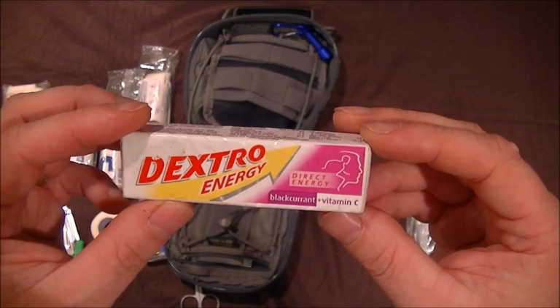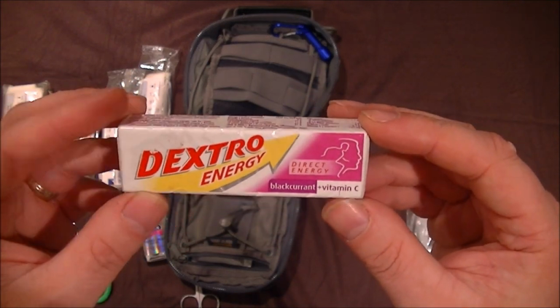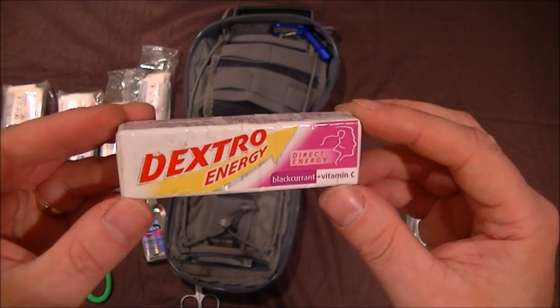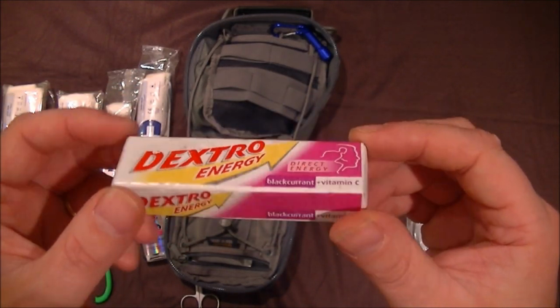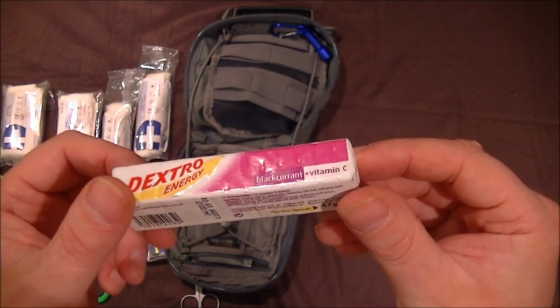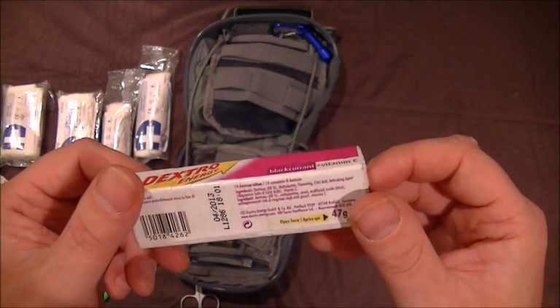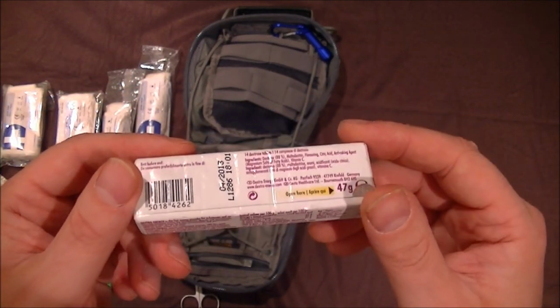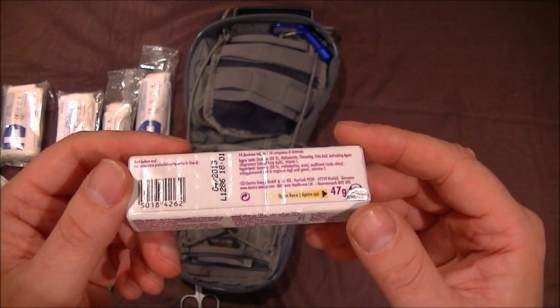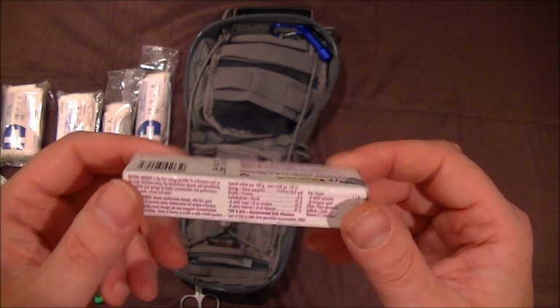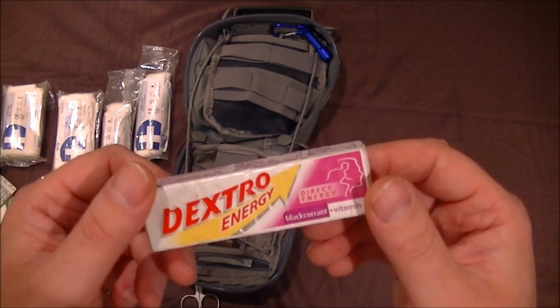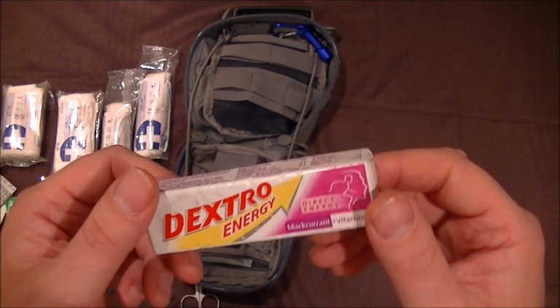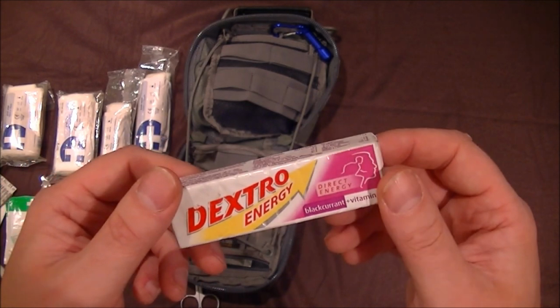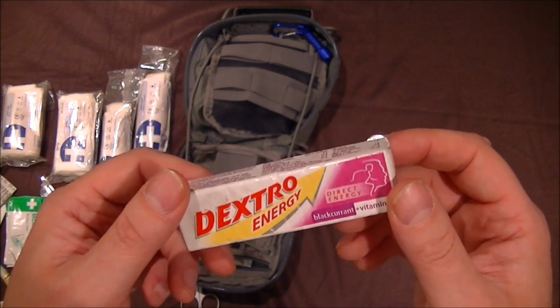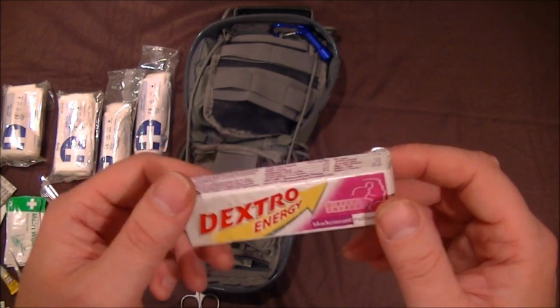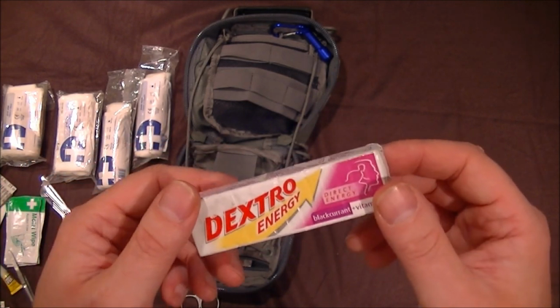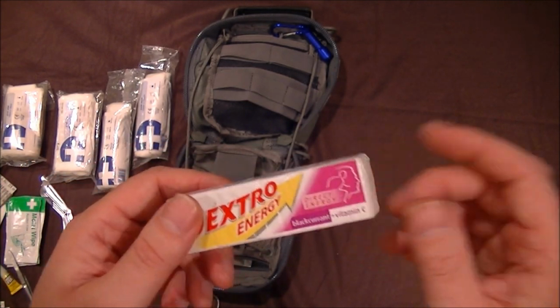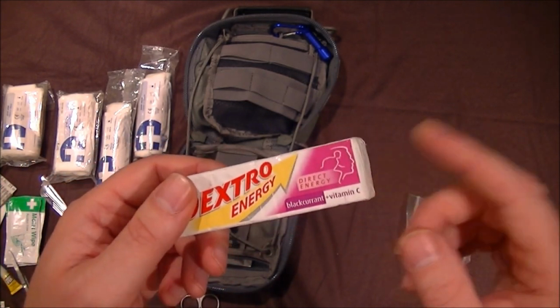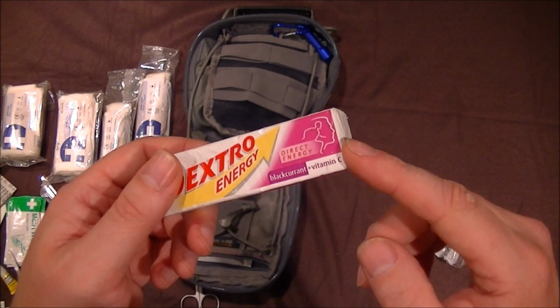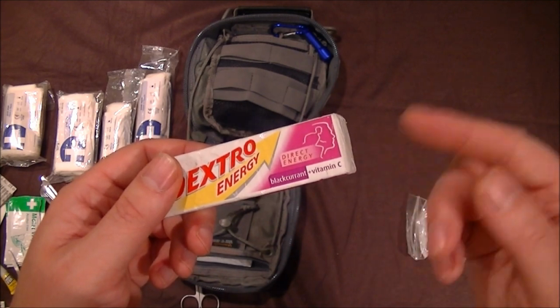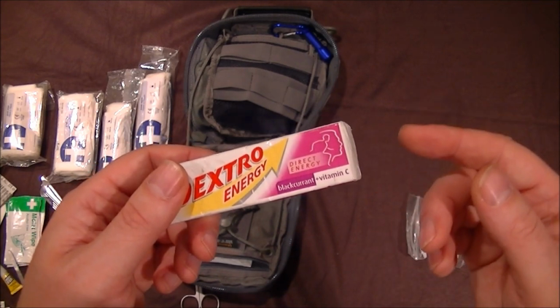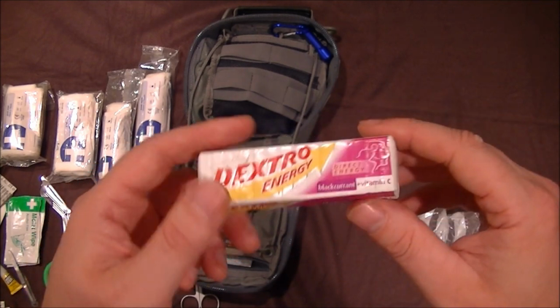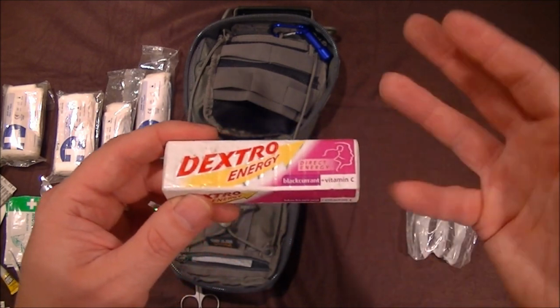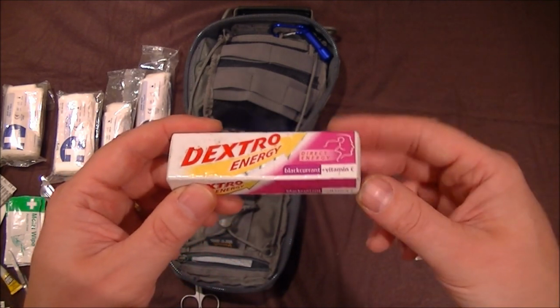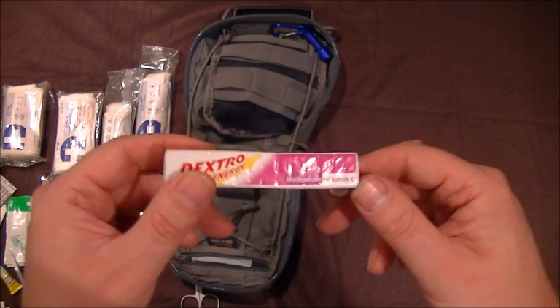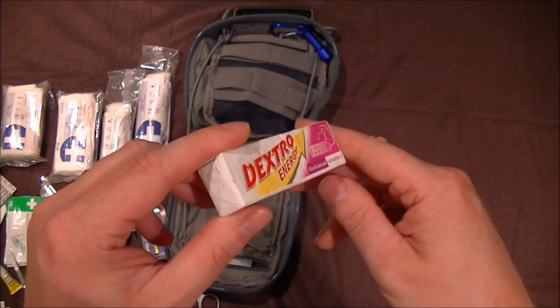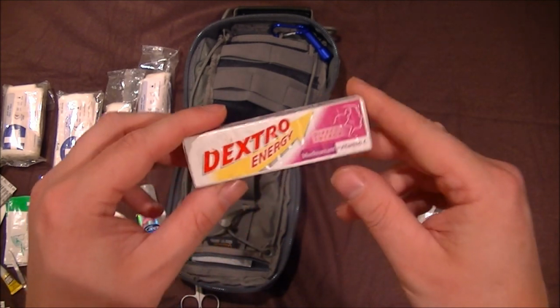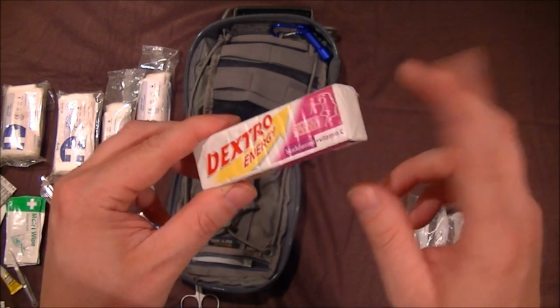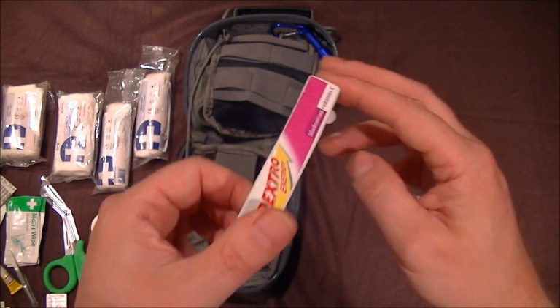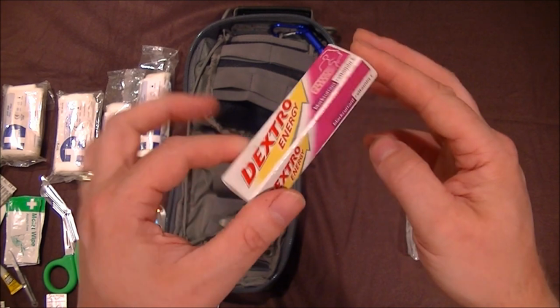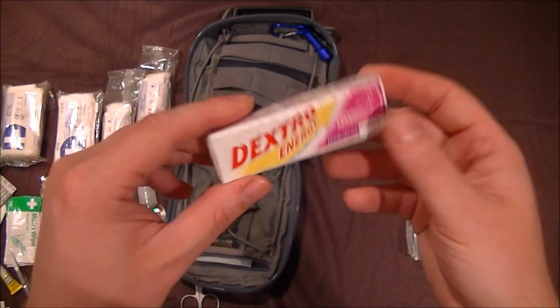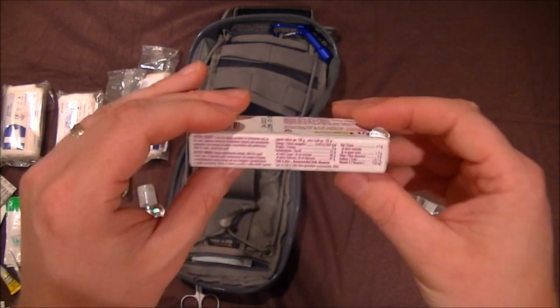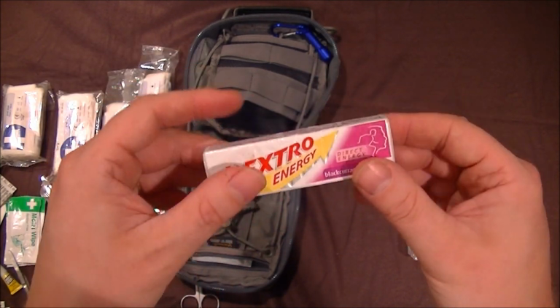I also recommend getting some glucose tablets — there are loads in there. They'll really help give a quick shot of energy for all sorts of reasons. You can chew them up and have them with water to provide an isotonic option. All good ideas, and they don't take up too much room or weigh too much.